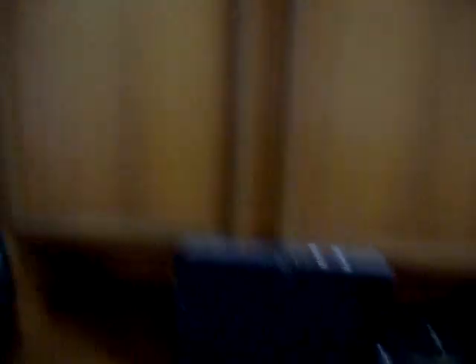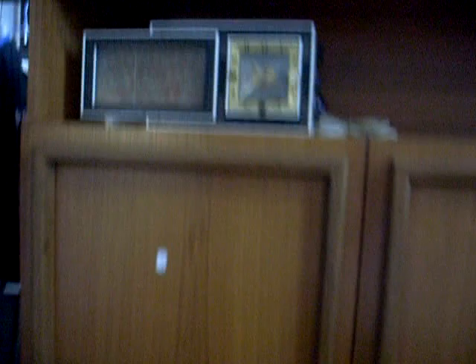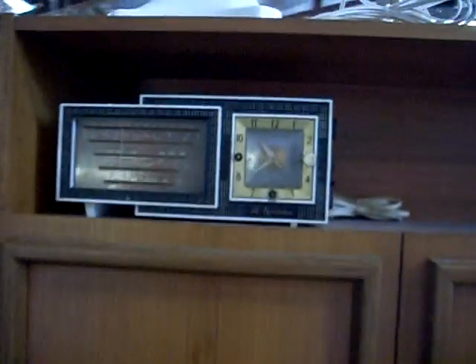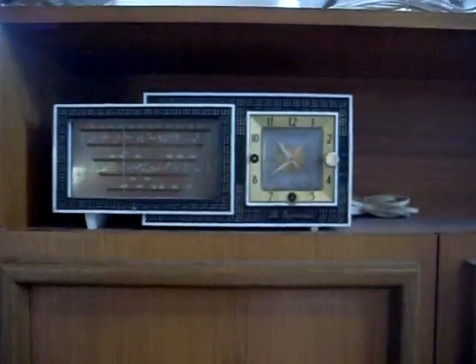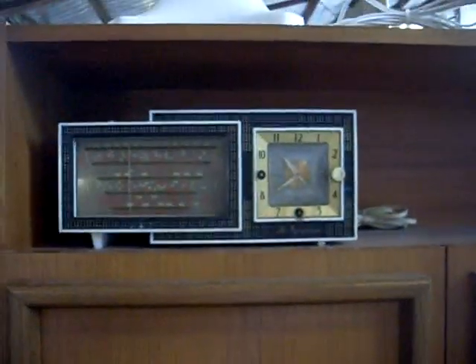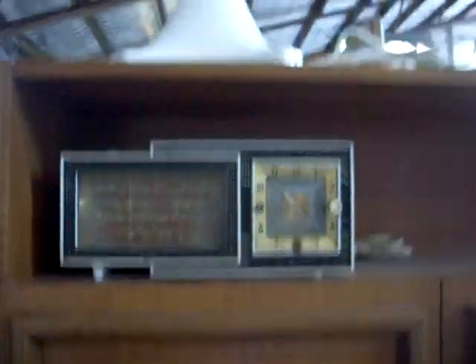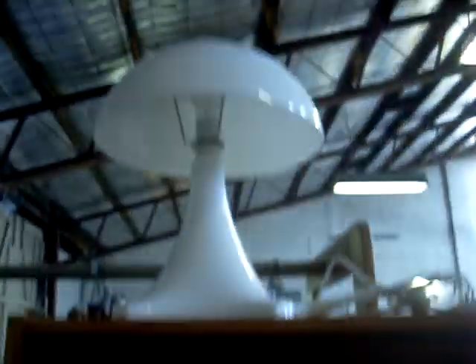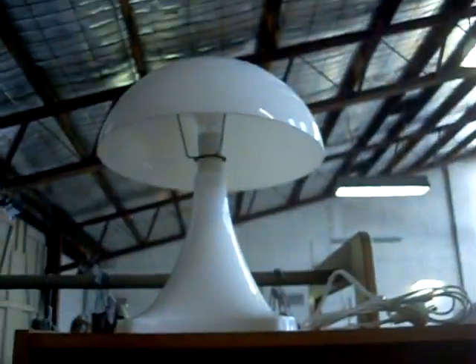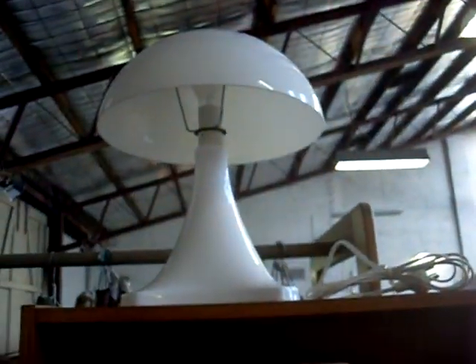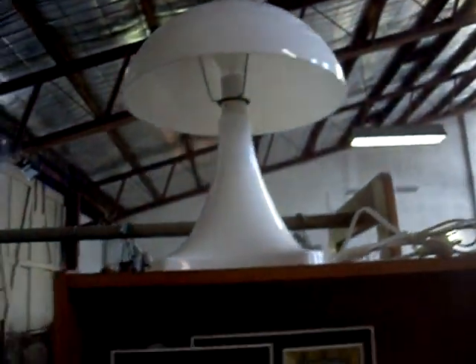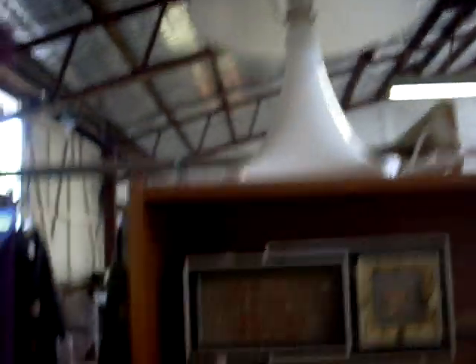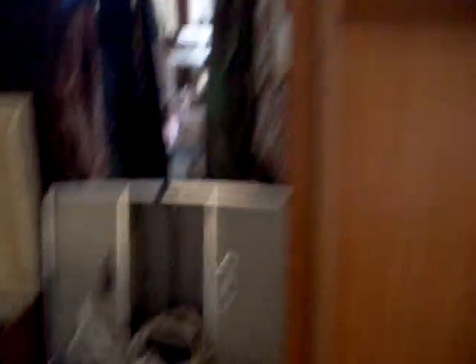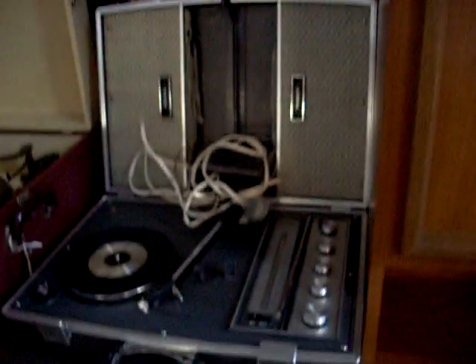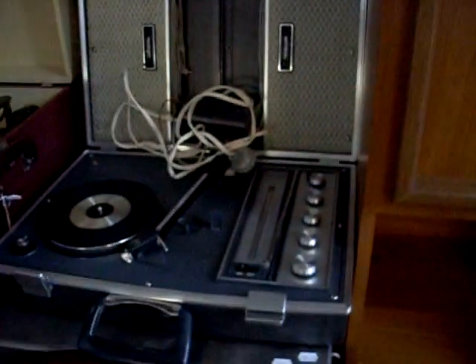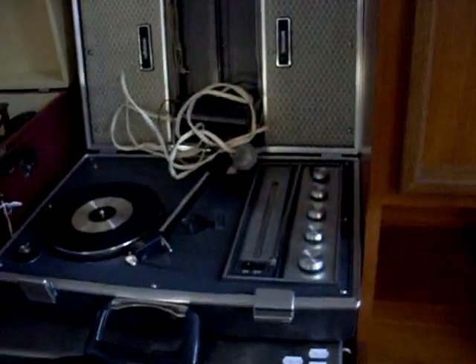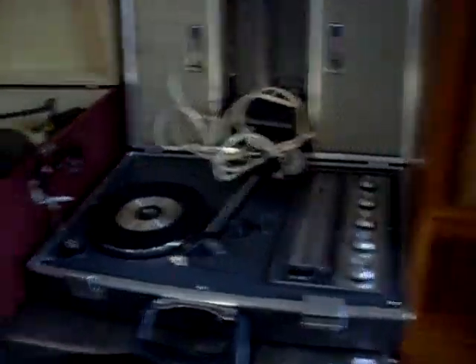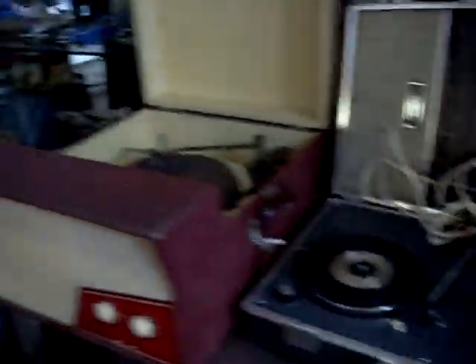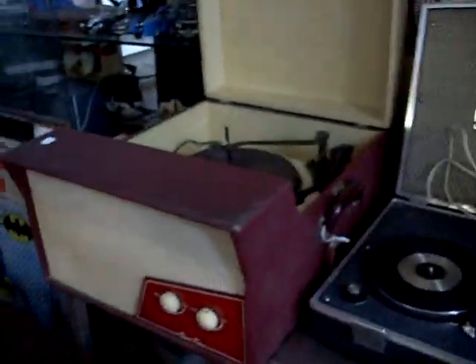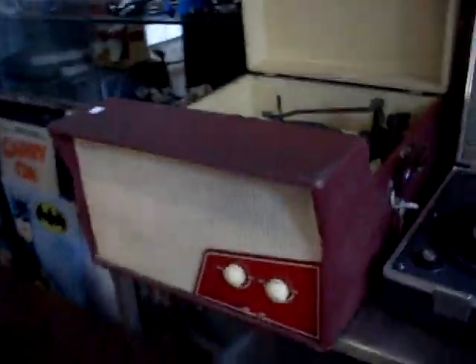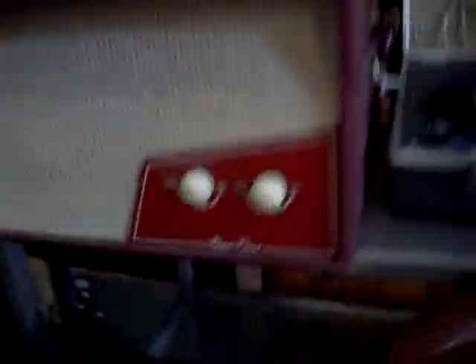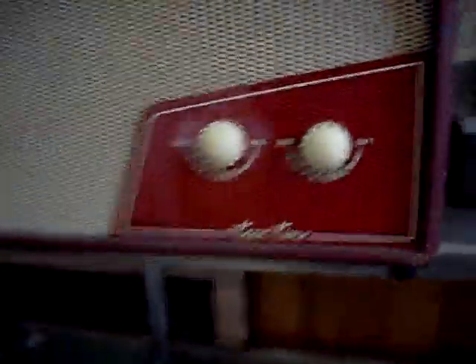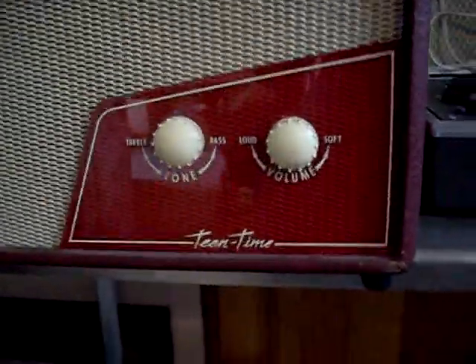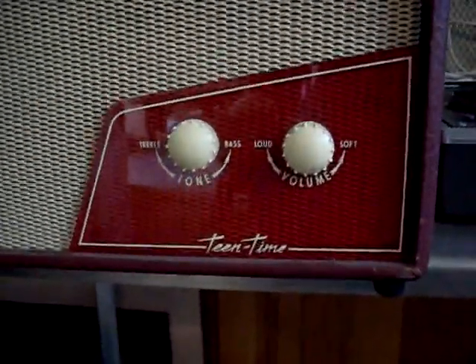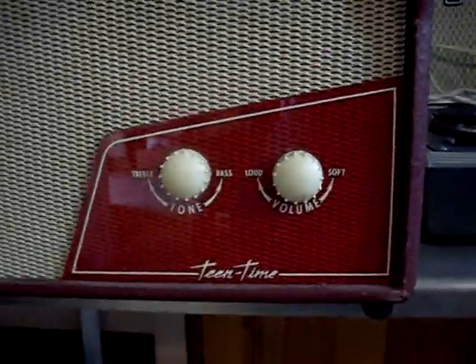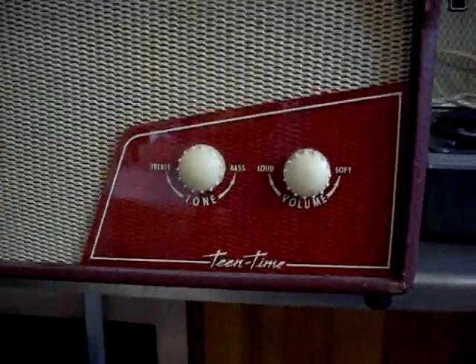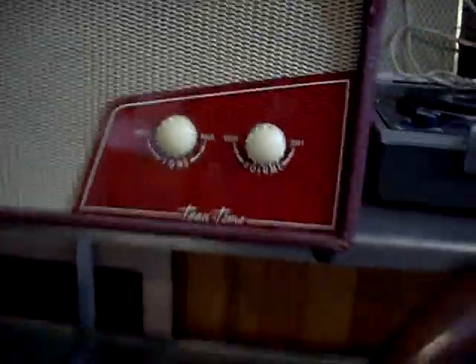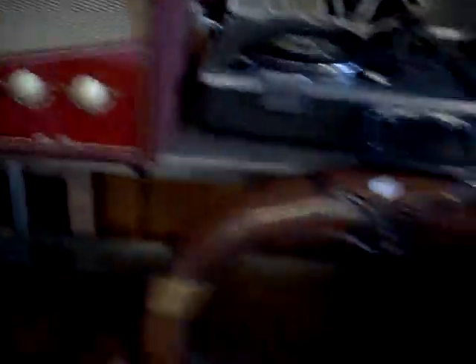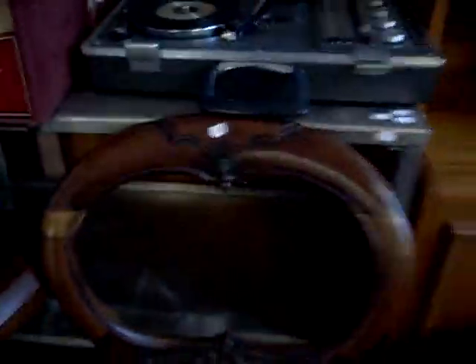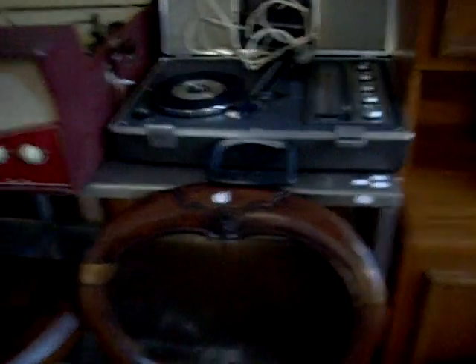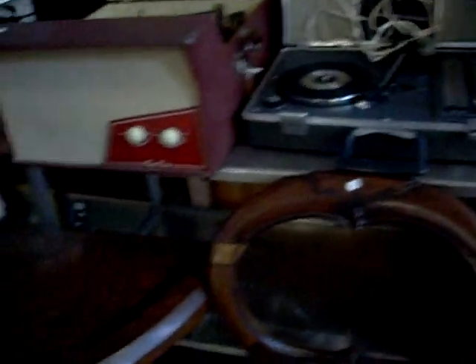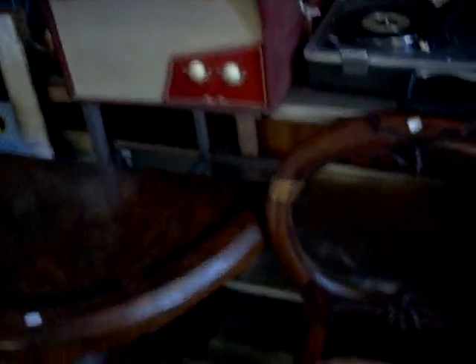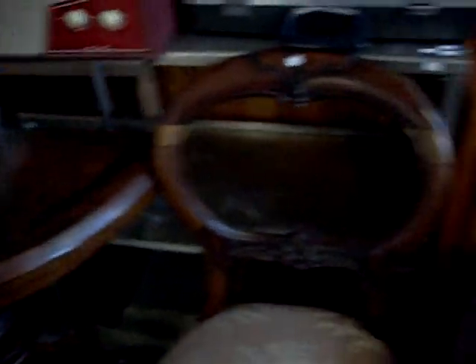Nice little clock radio, real 1950s. Nice cool little sort of seventies mushroom lamp. And a nice little portable stereo system. Another one there, with the Teen Time badge on the front. Big sort of stainless steel stand underneath it all.